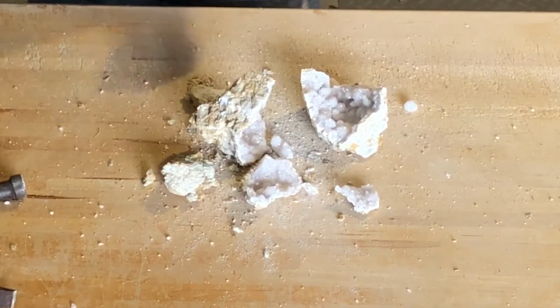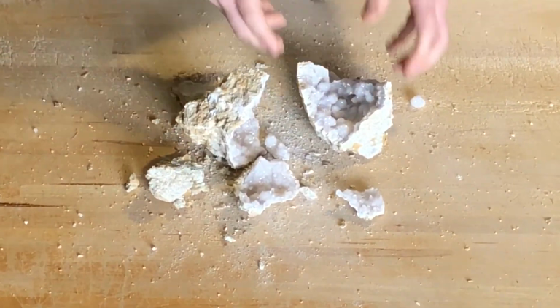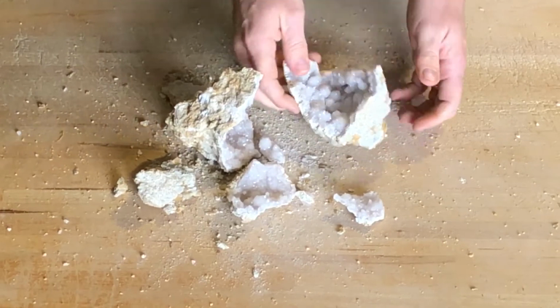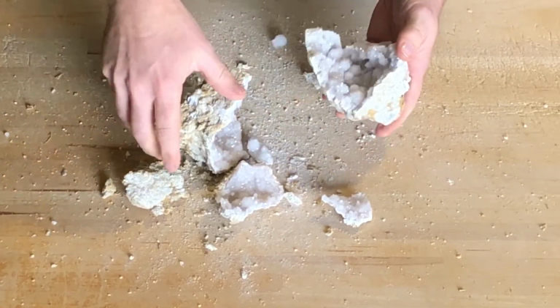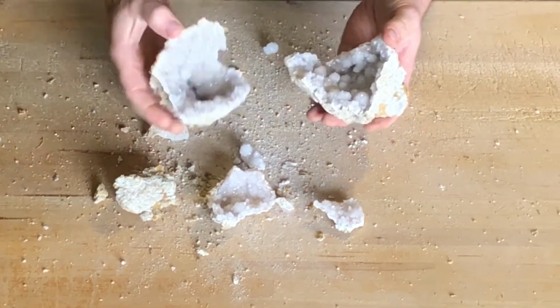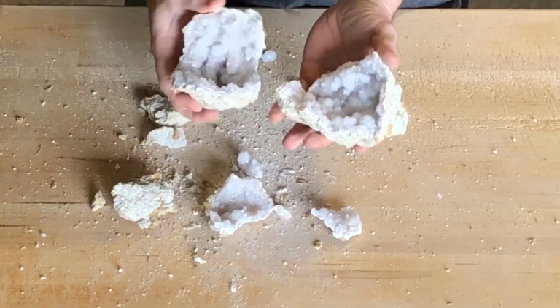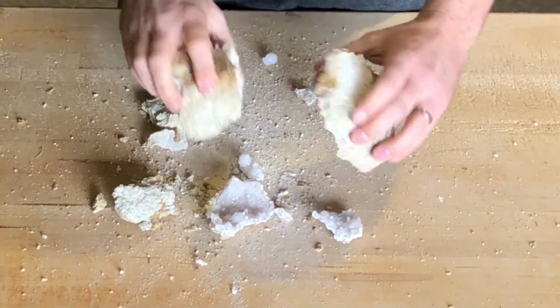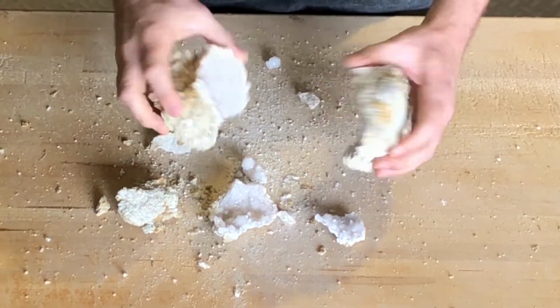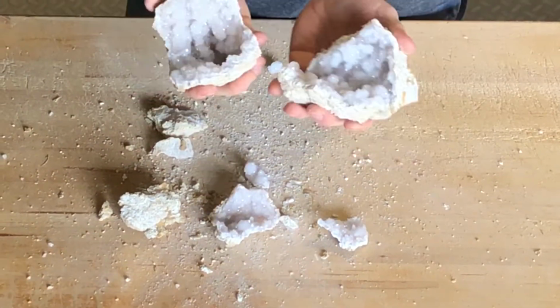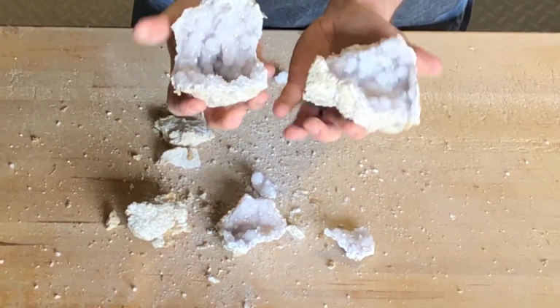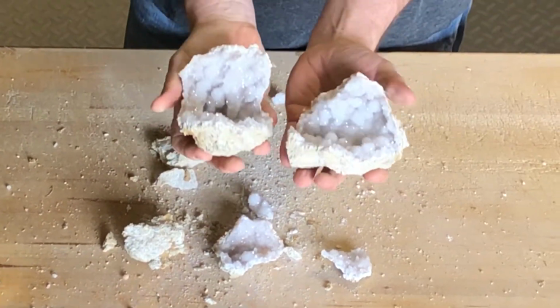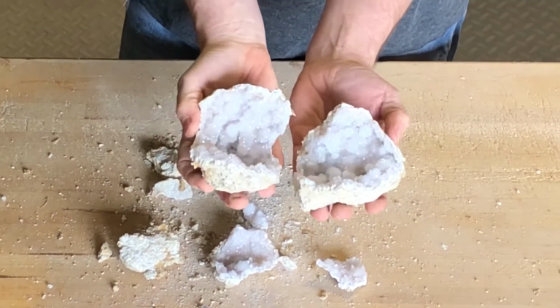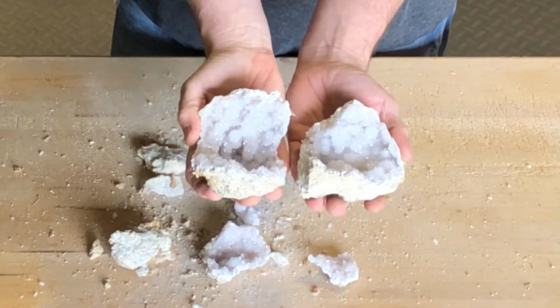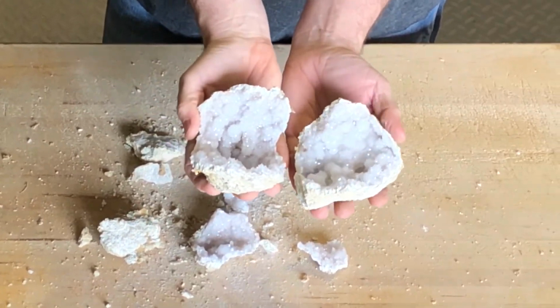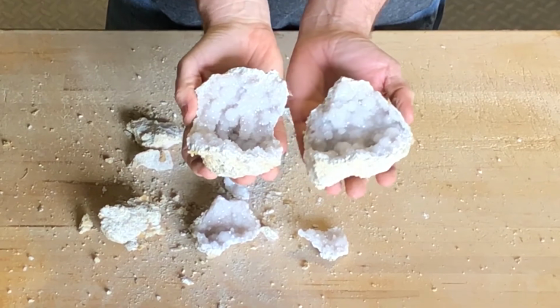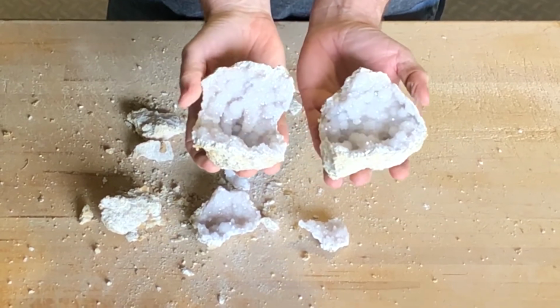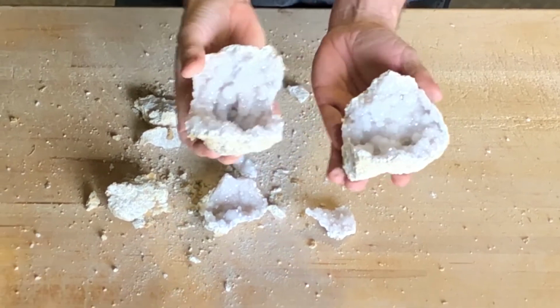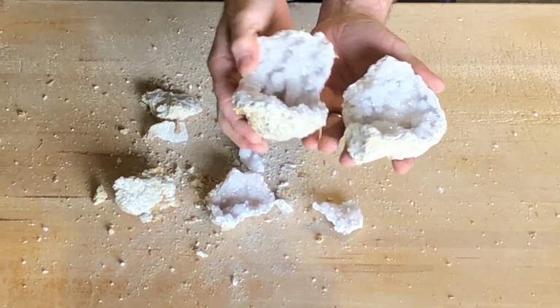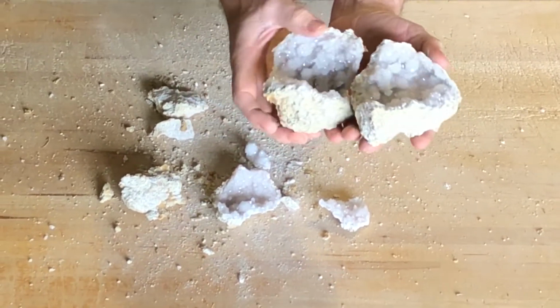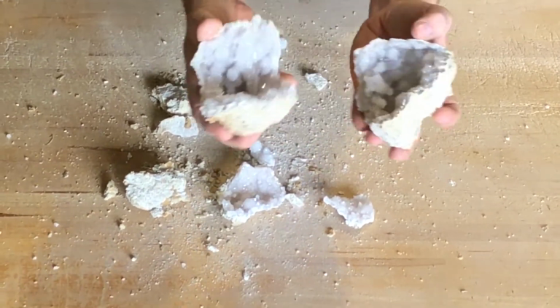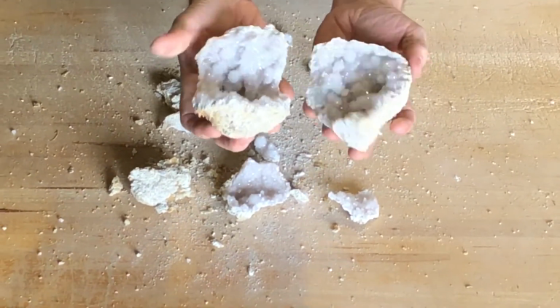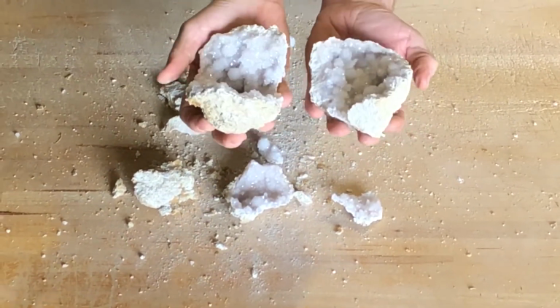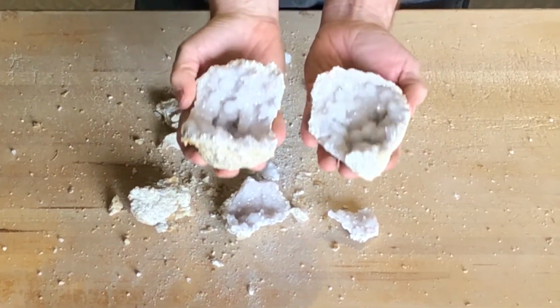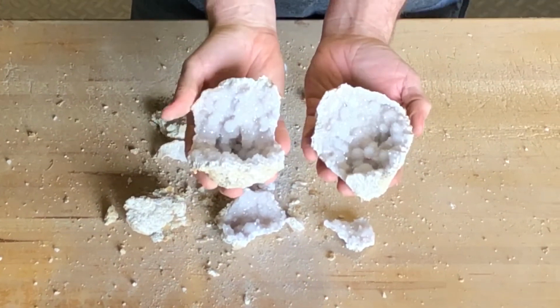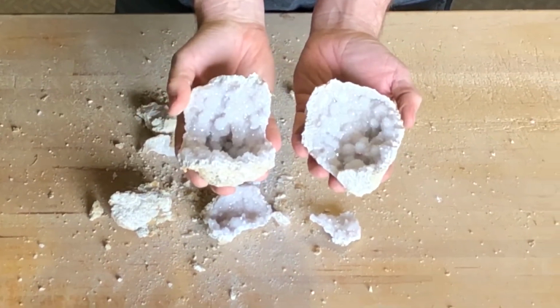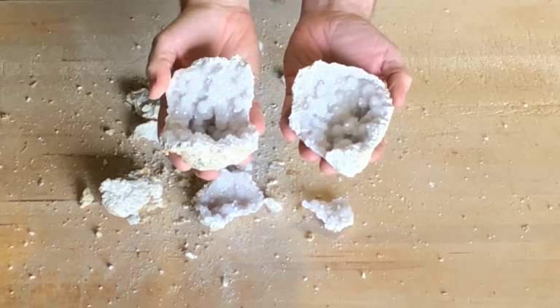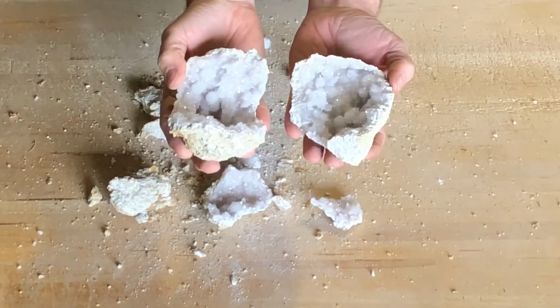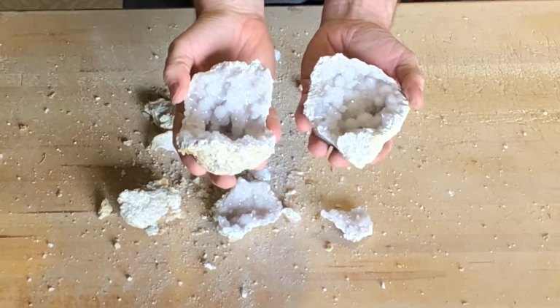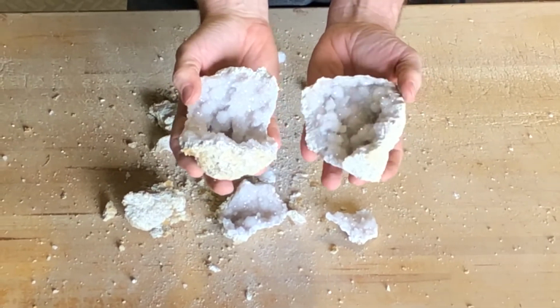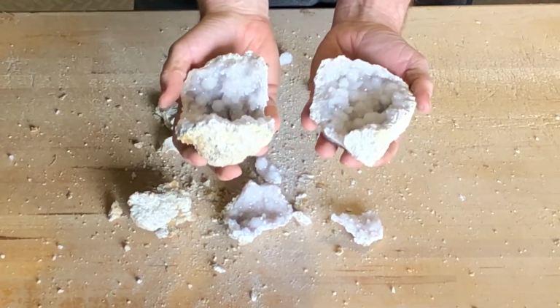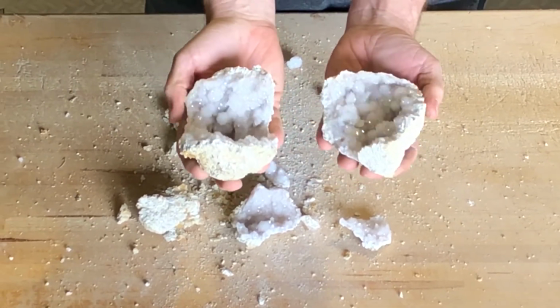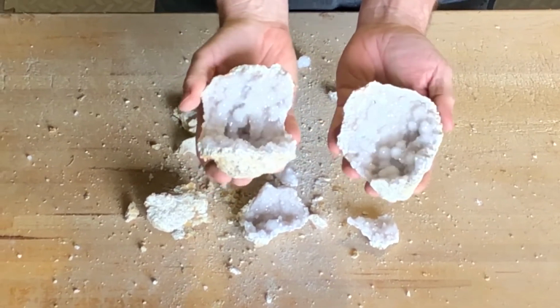It's exploded. Let's just show you what's inside the Moroccan geode. This one has a lot of neat crystals. It wasn't two perfect halves, but still some pretty neat display pieces.